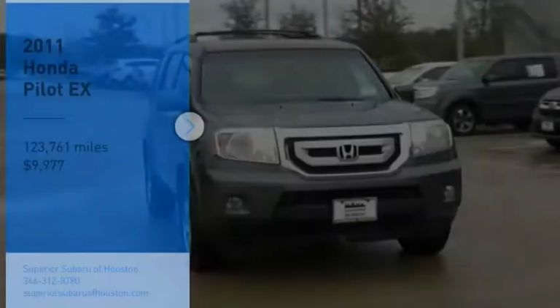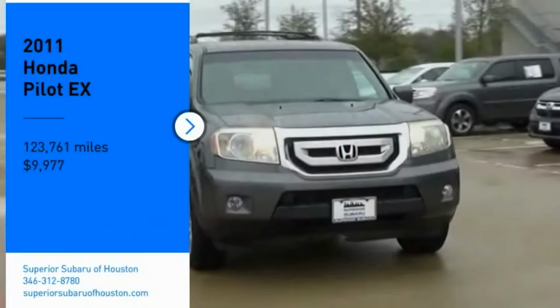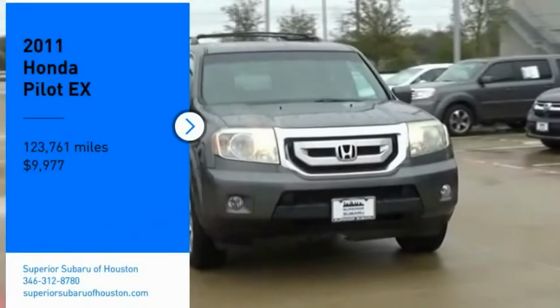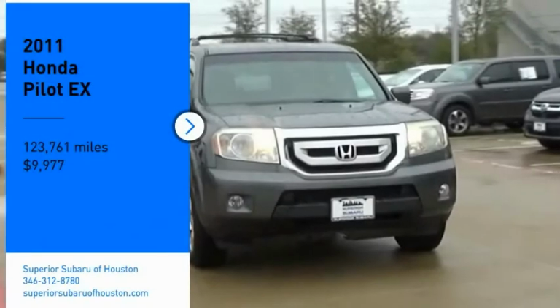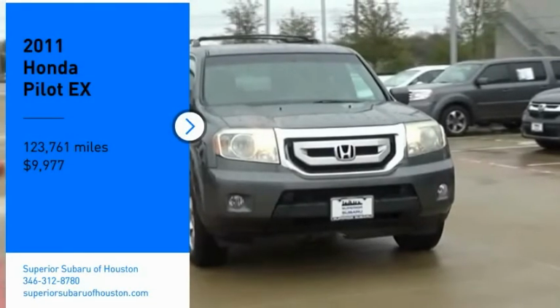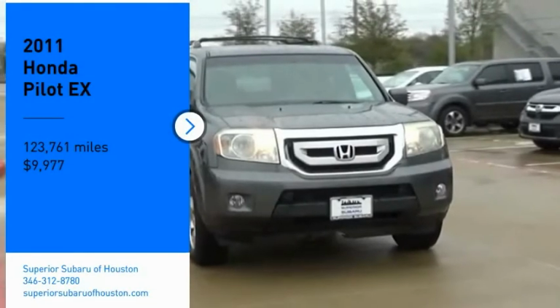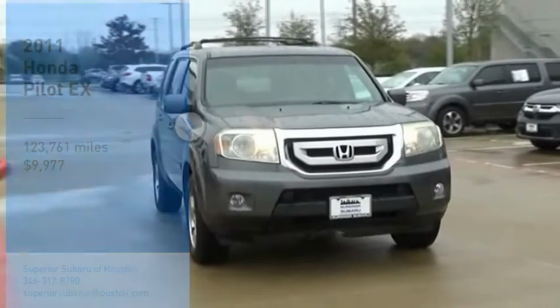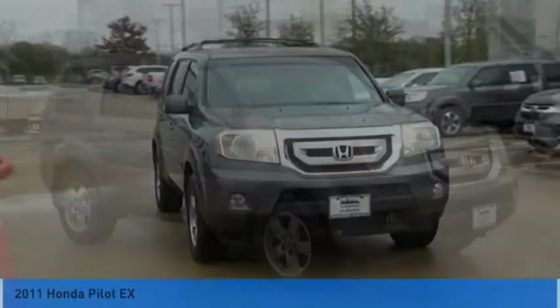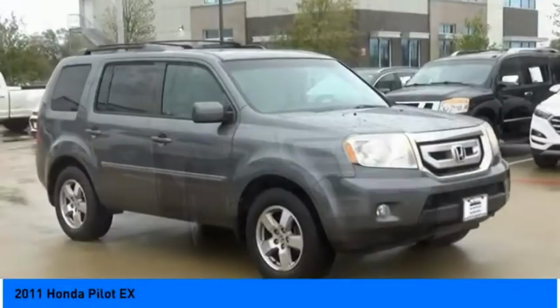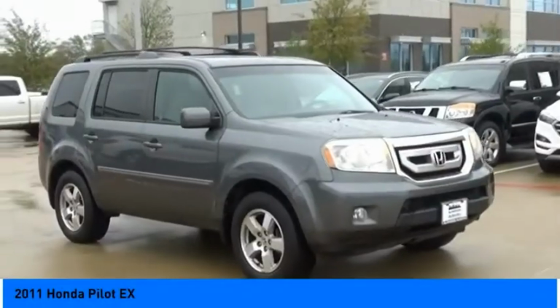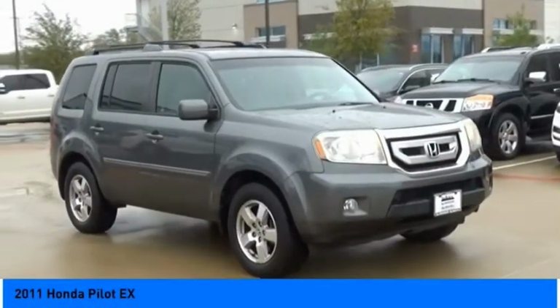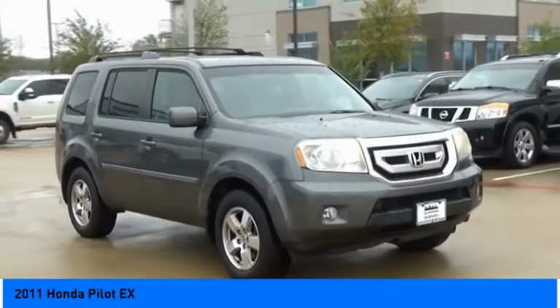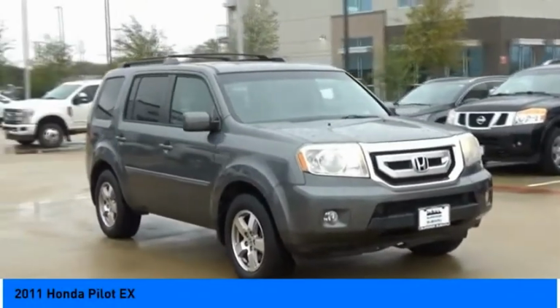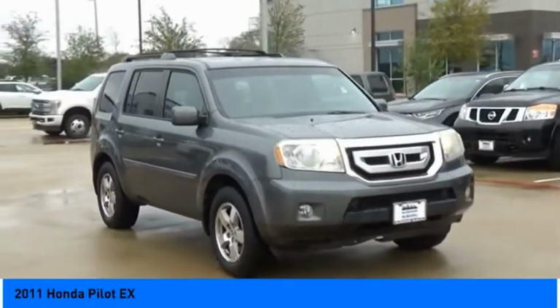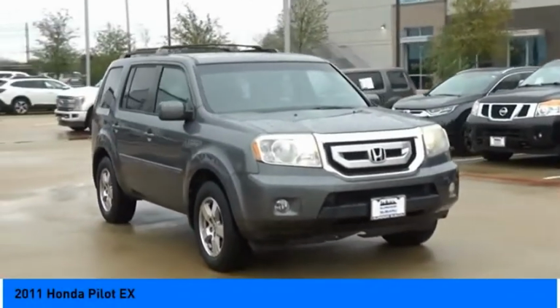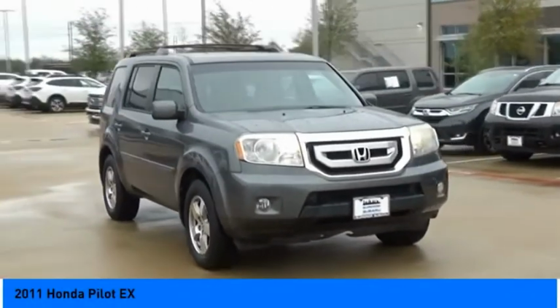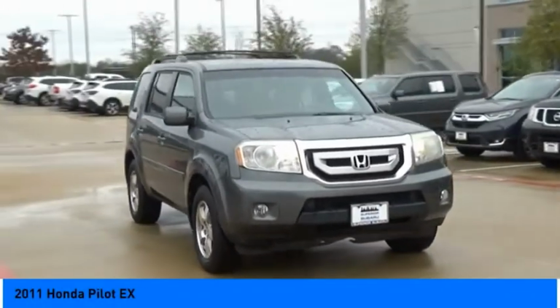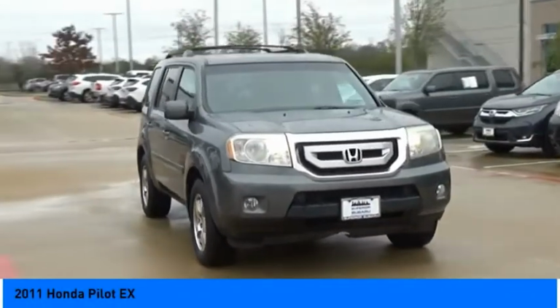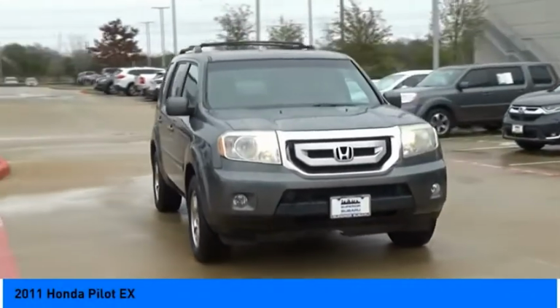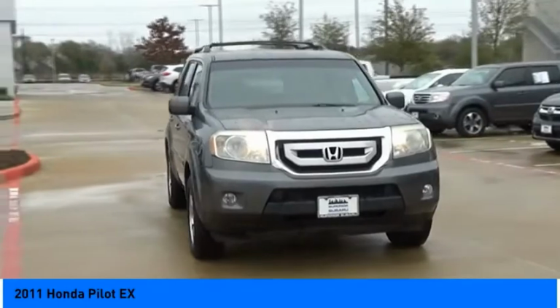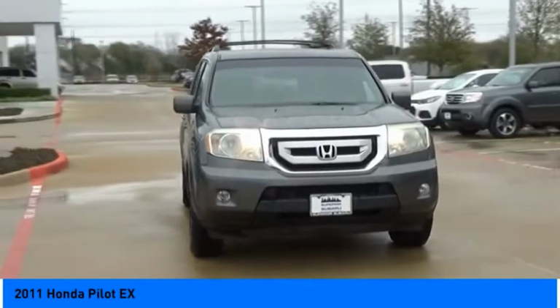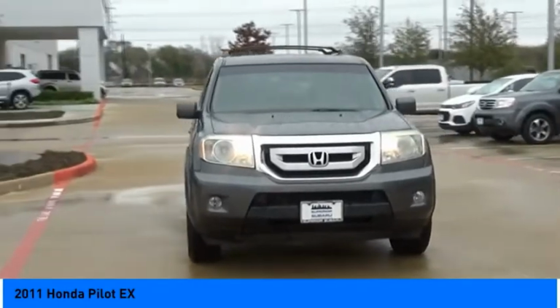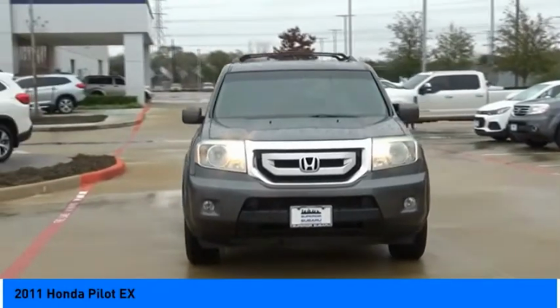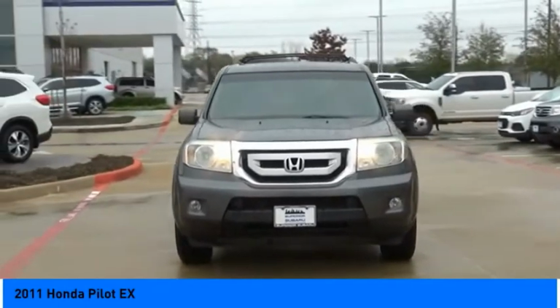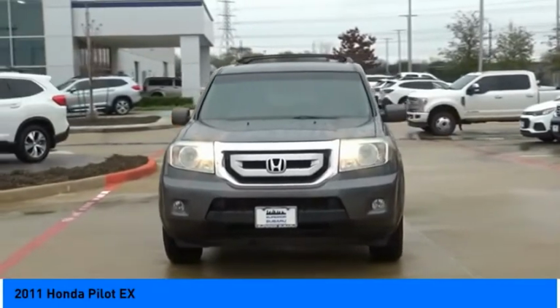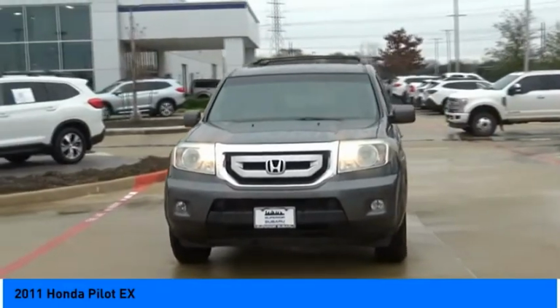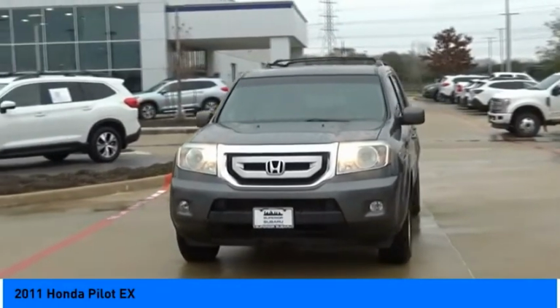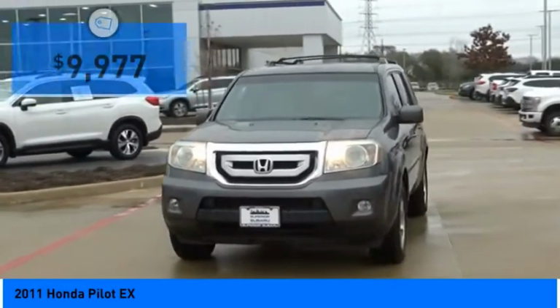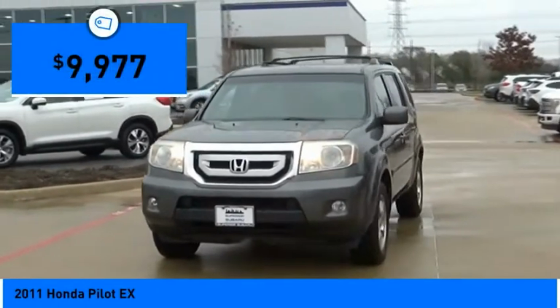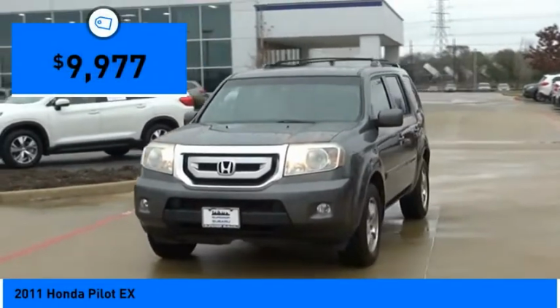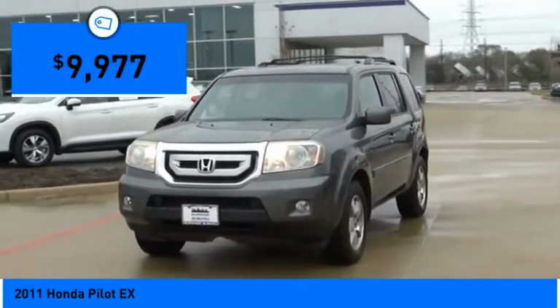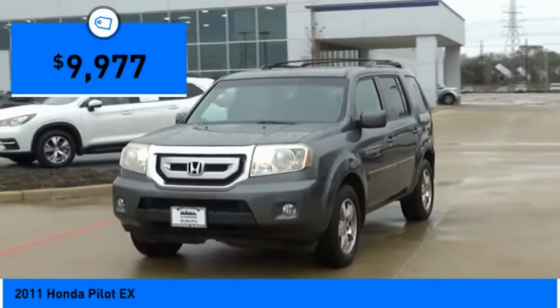We are pleased to show you the 2011 Pilot. Optimal utility. Indulgent interior. Powerful performer. You'll be ready for almost anything in the Honda Pilot, and it is priced below $10,000.